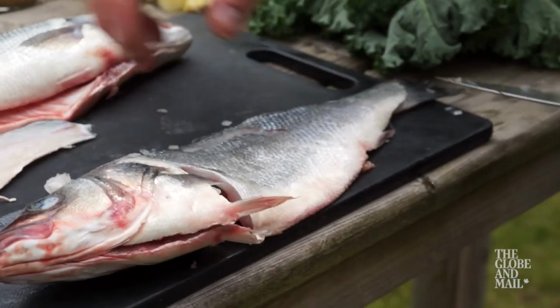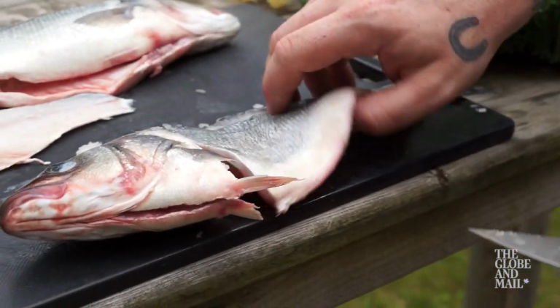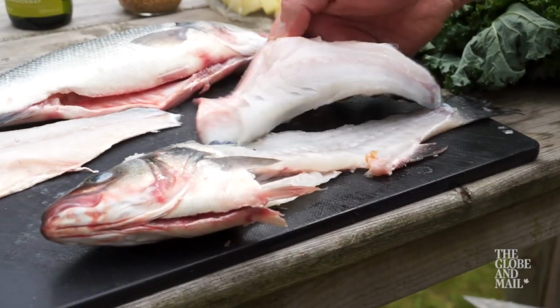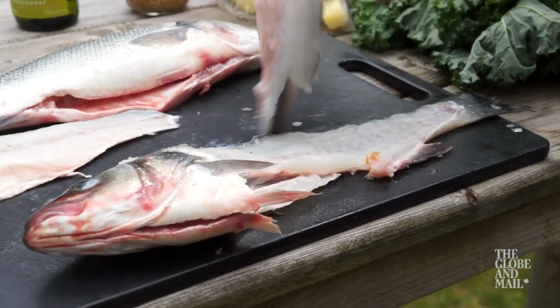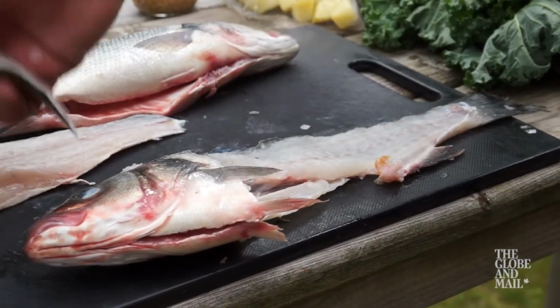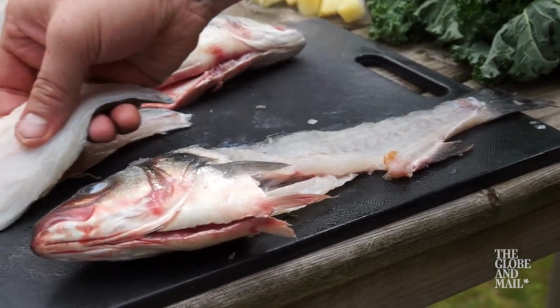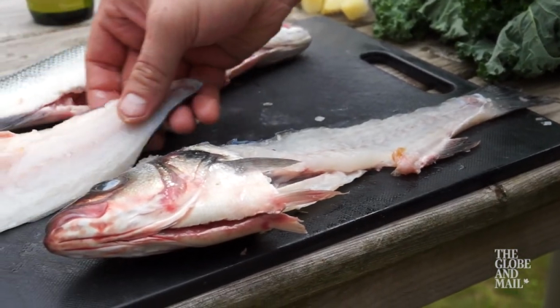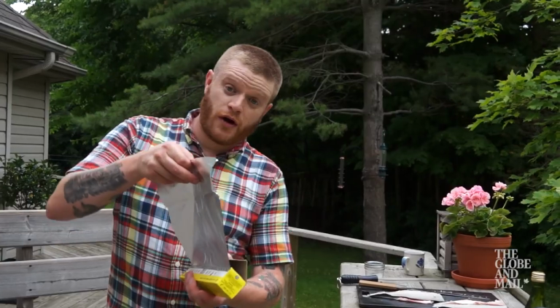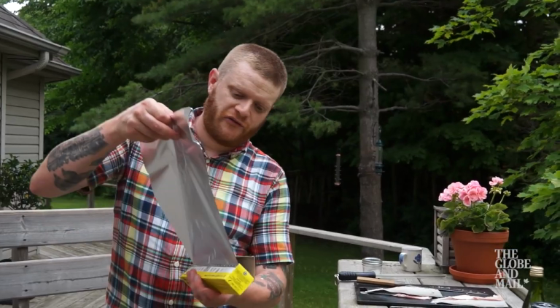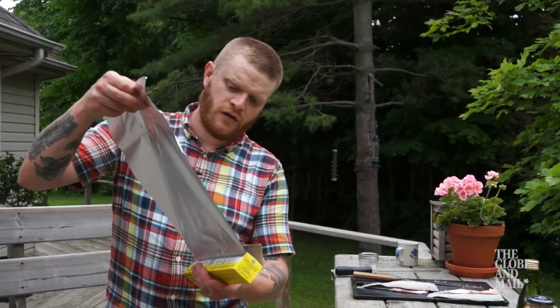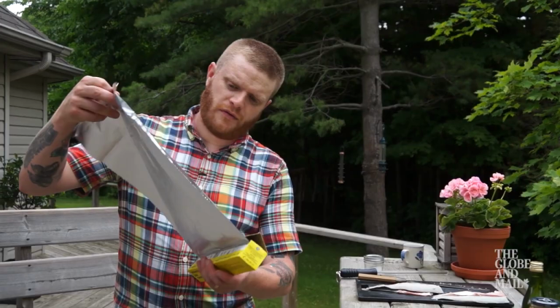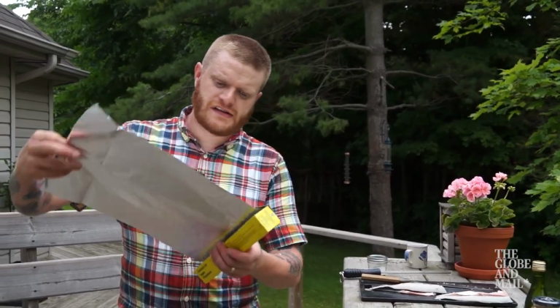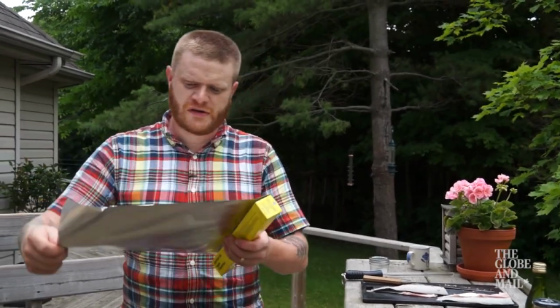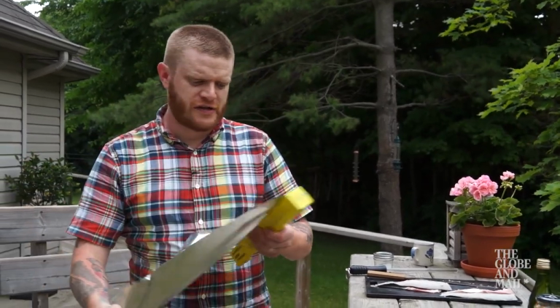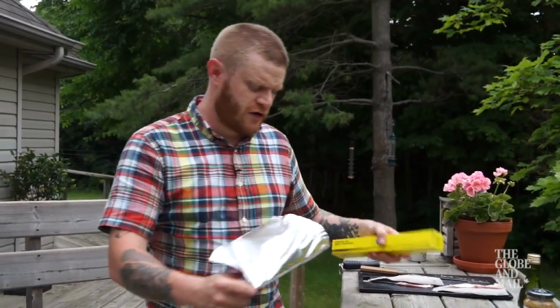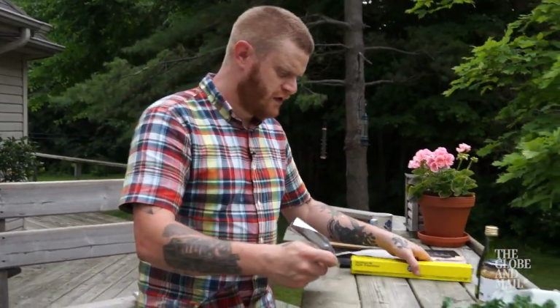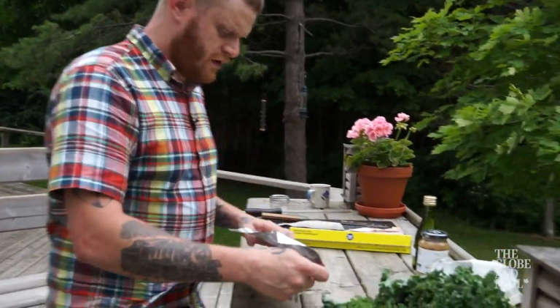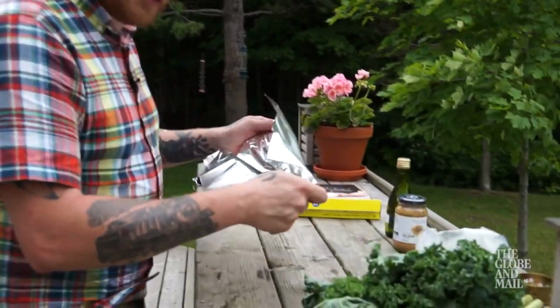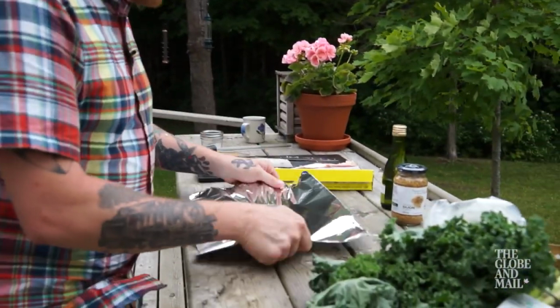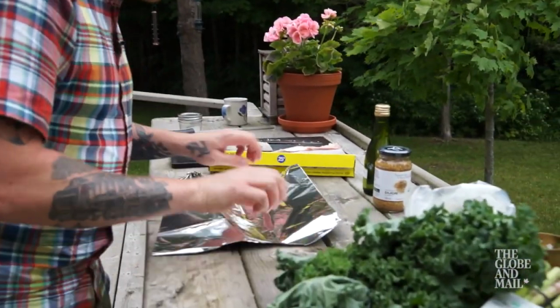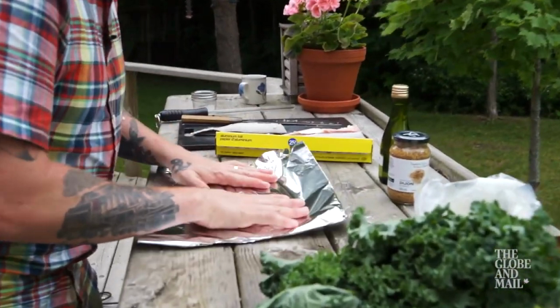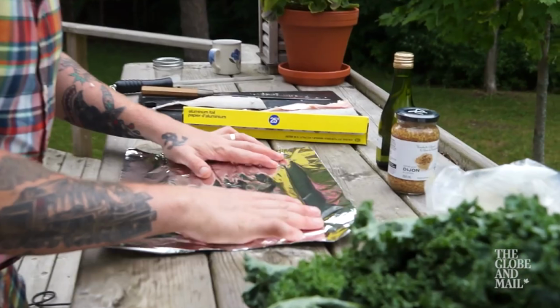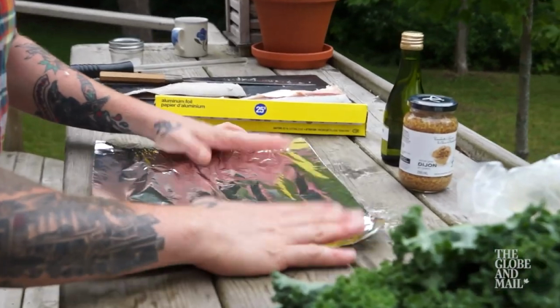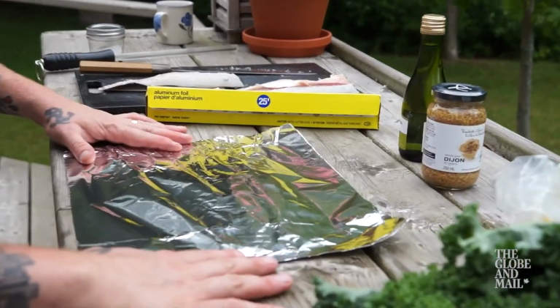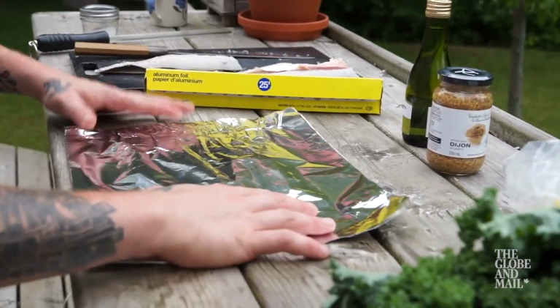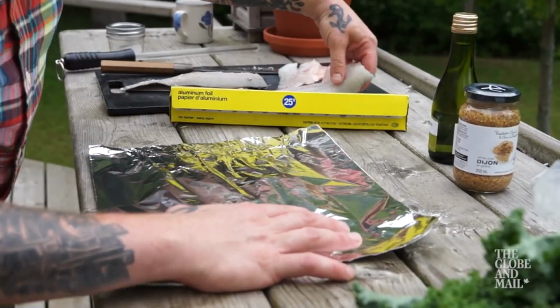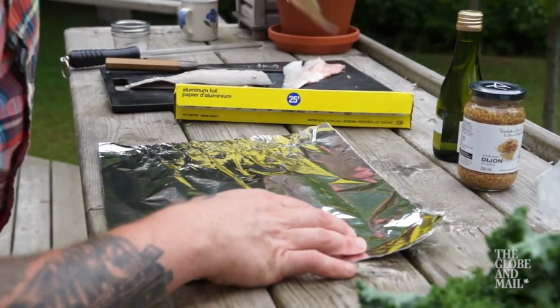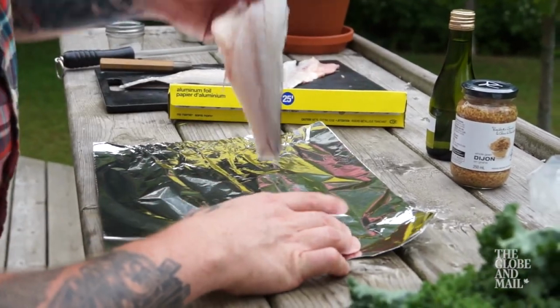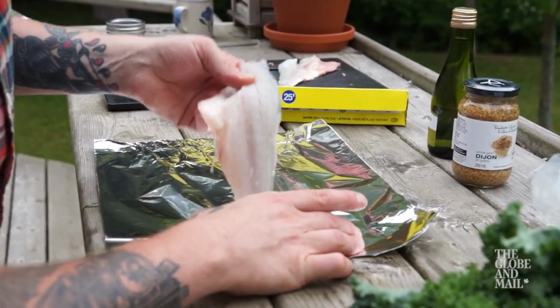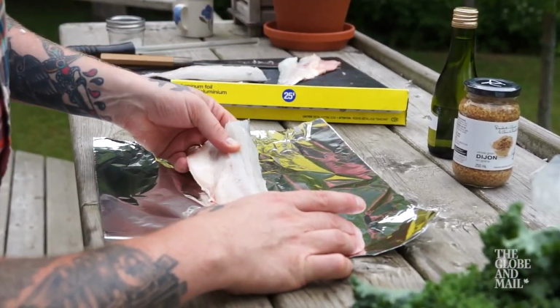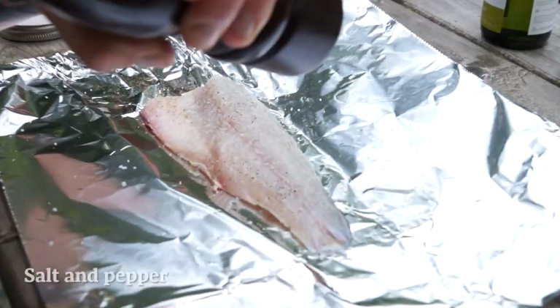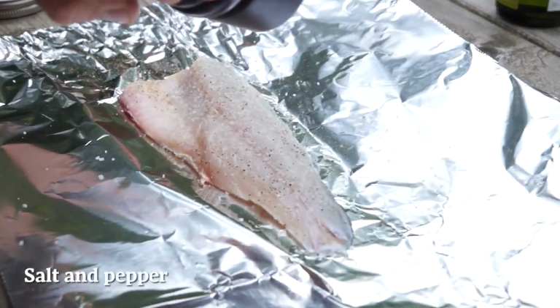Let's make the parcels for our fish and garnish. We want a square of tin foil about 30 centimeters by 30 centimeters, shiny side in. We're going to lay it out like this. Place the fish skin side down in the middle and season with salt and pepper.